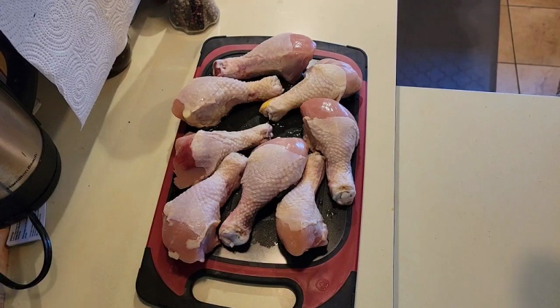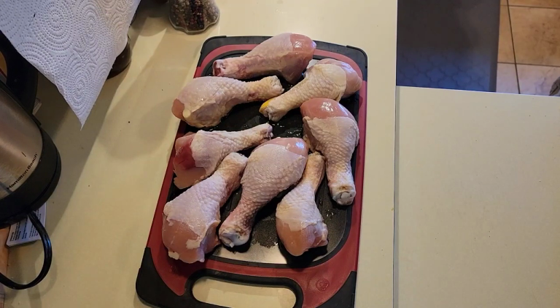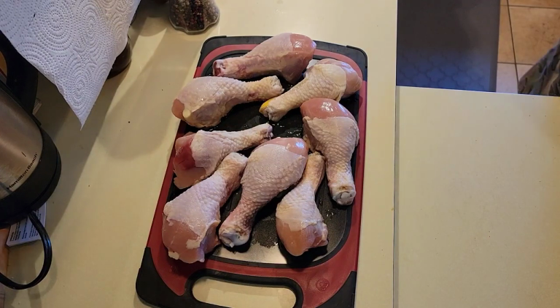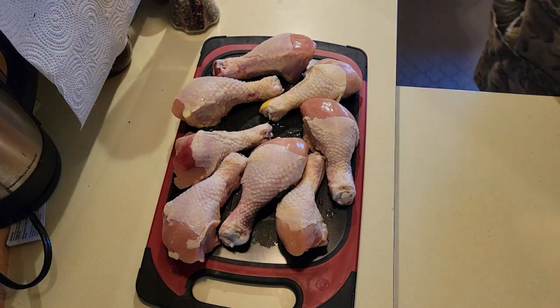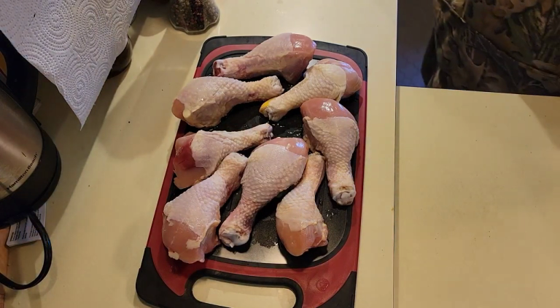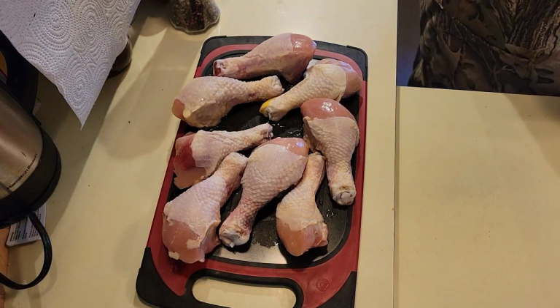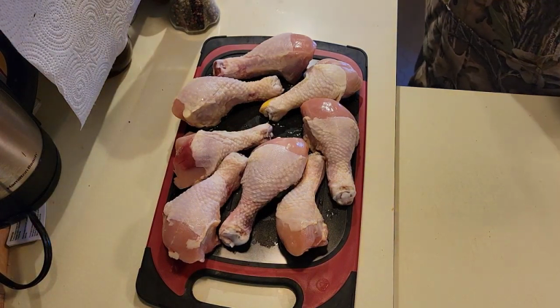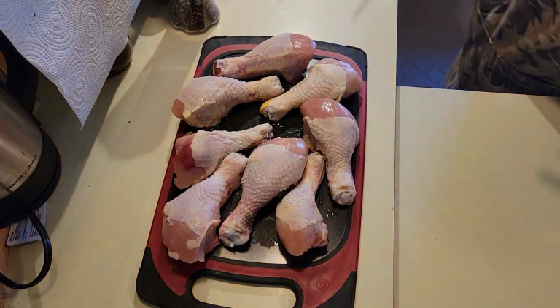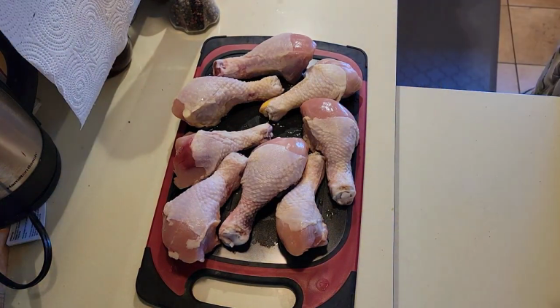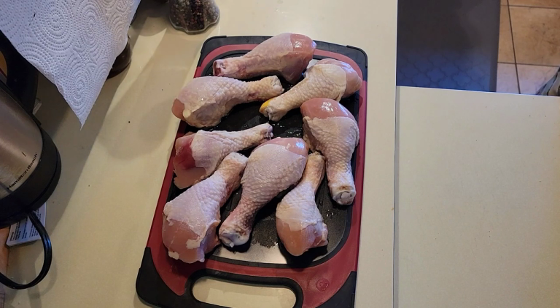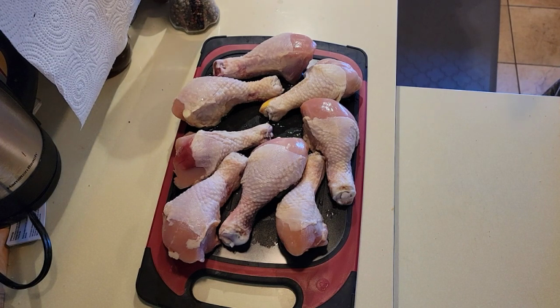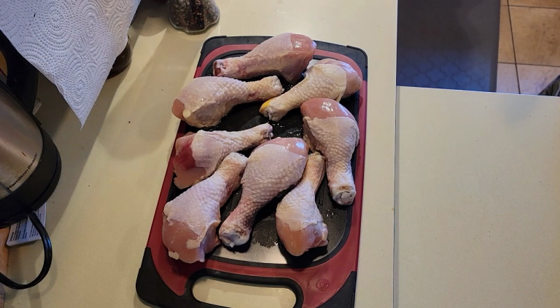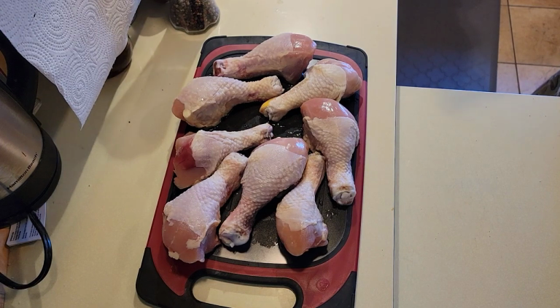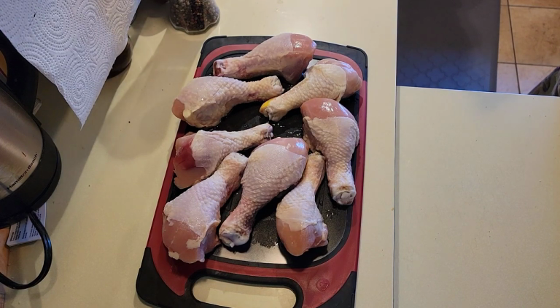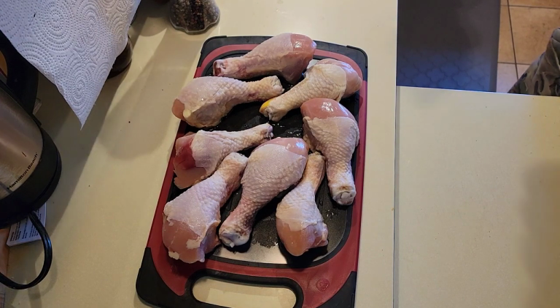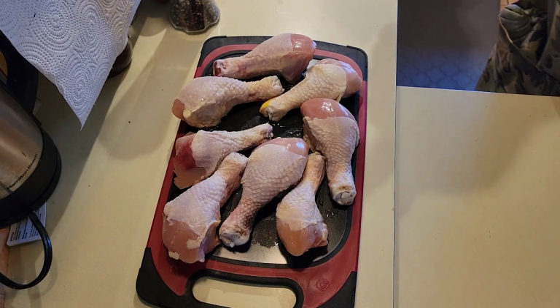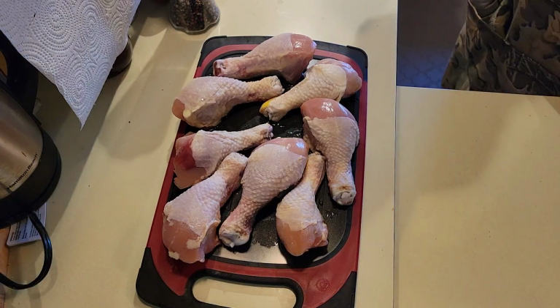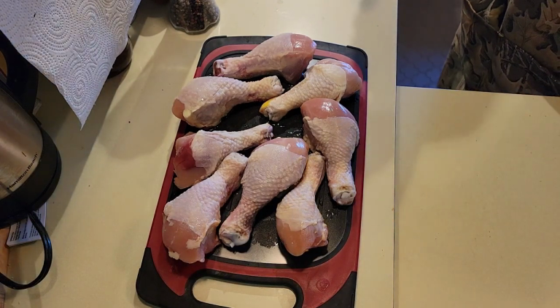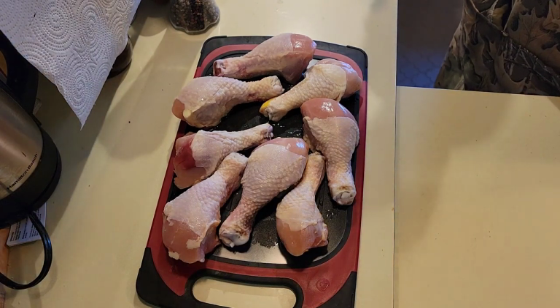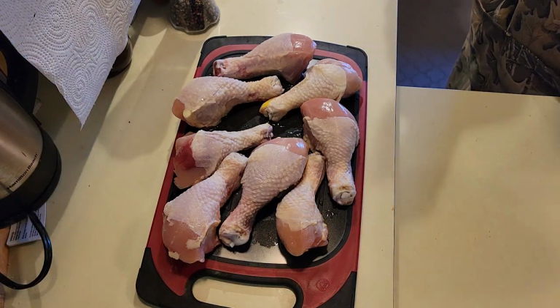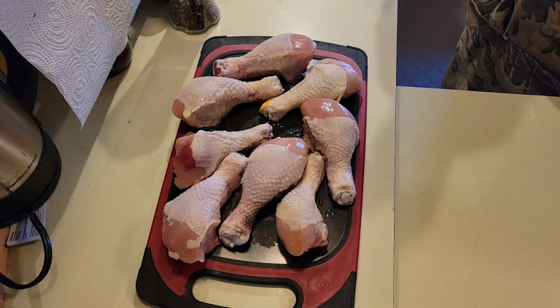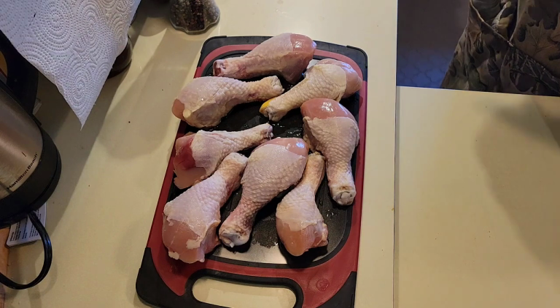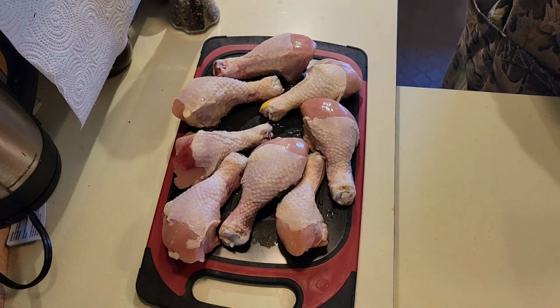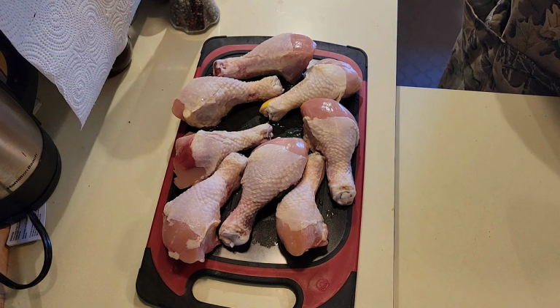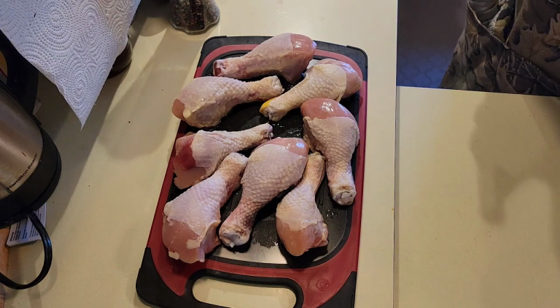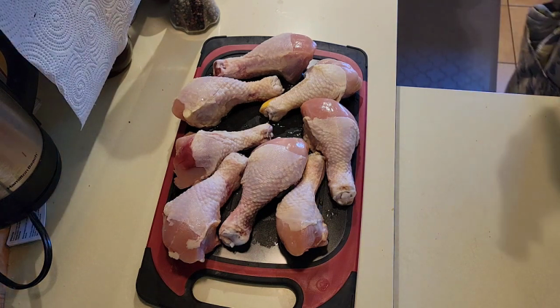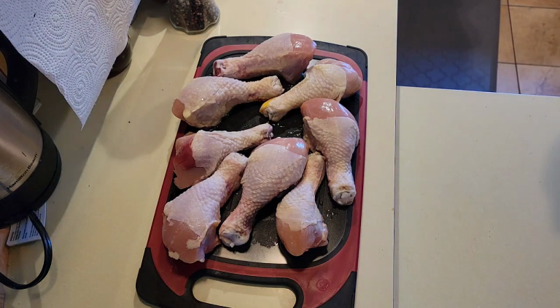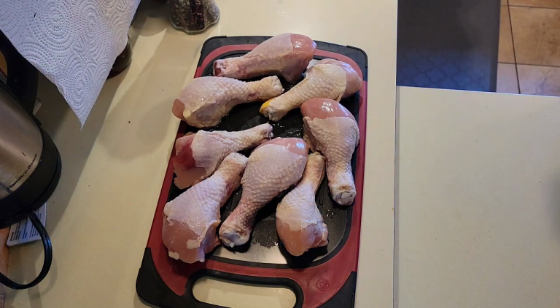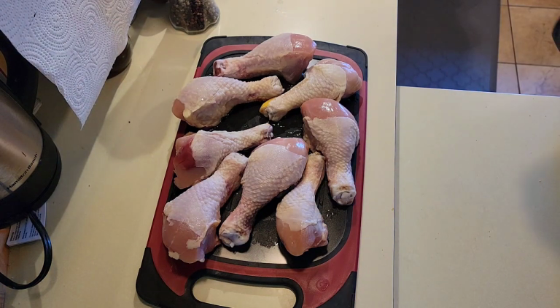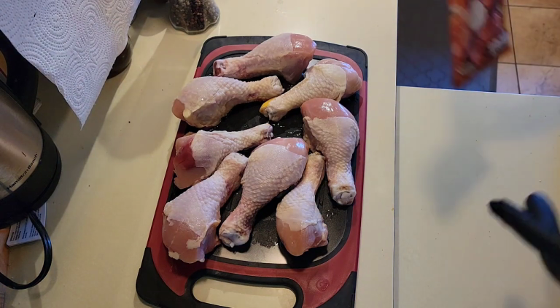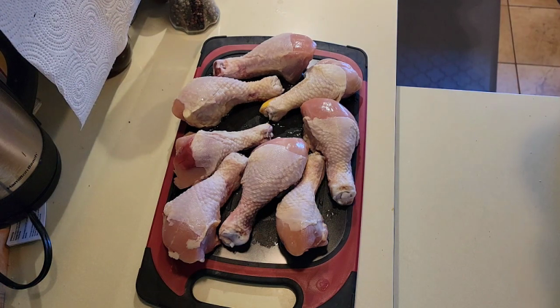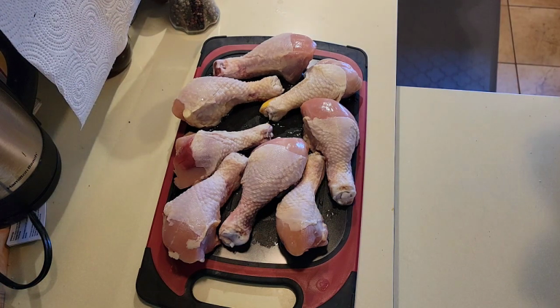What's up guys? Gator here. Another edition of Grilling with Gator. We've done it before, but we're going to do it again — we're going to do some chicken drumsticks, as you can see.